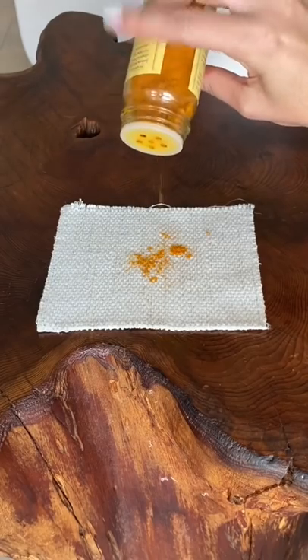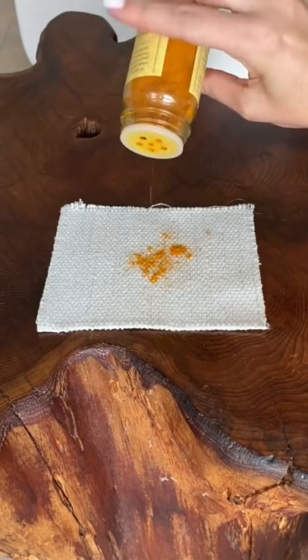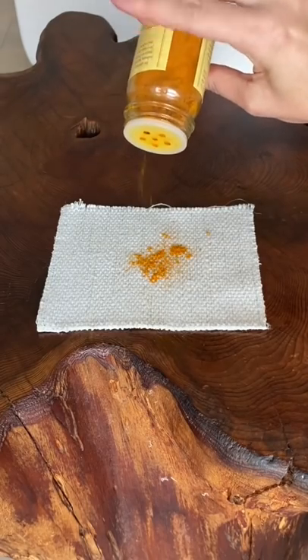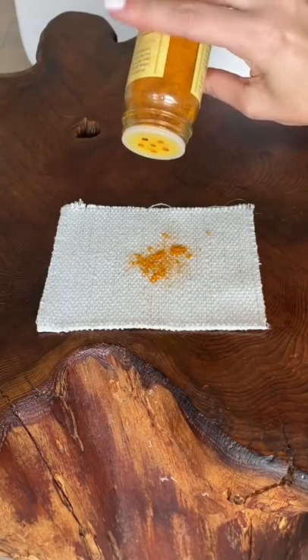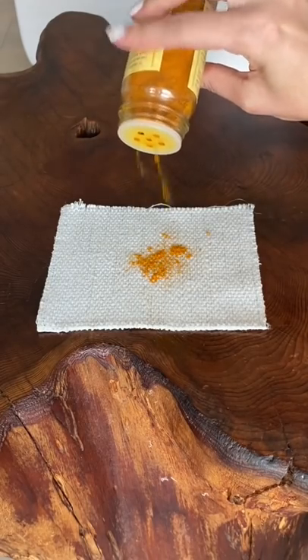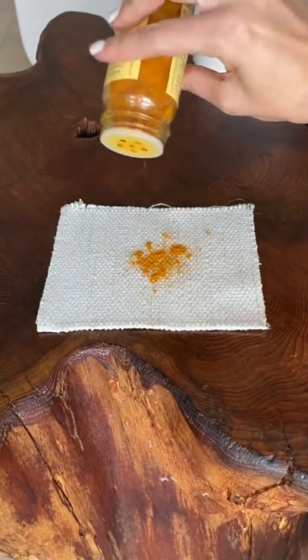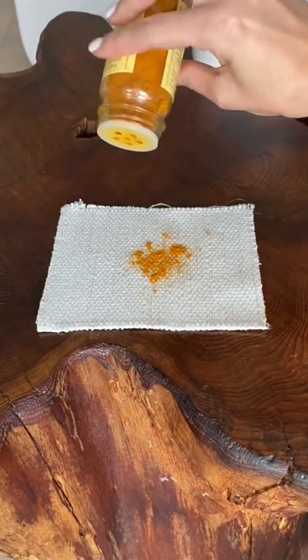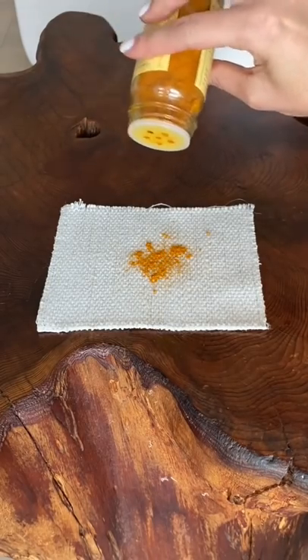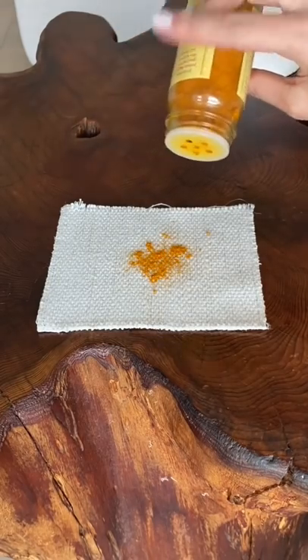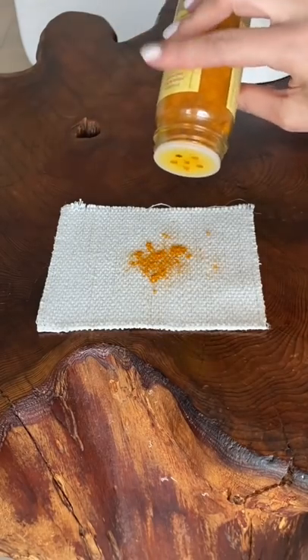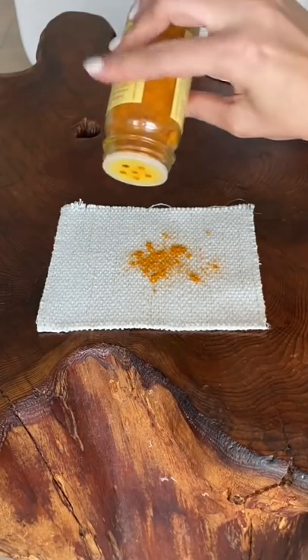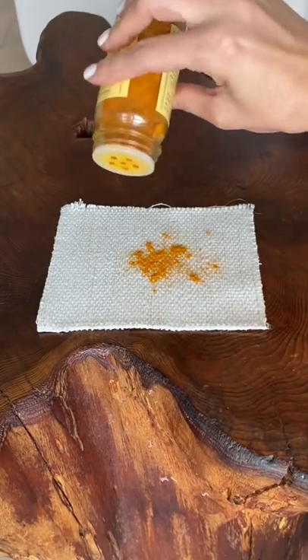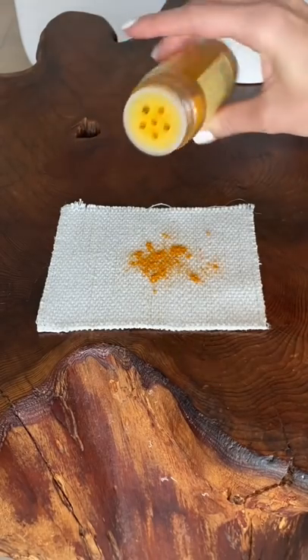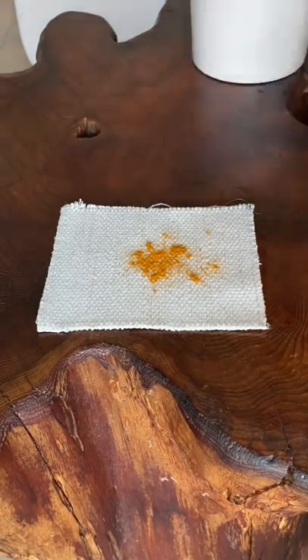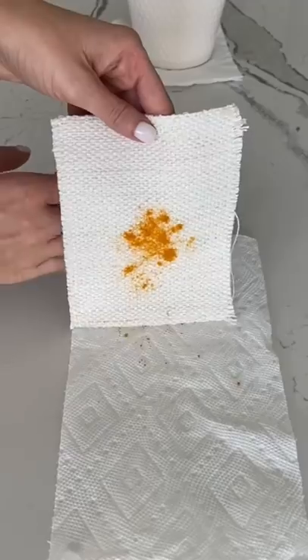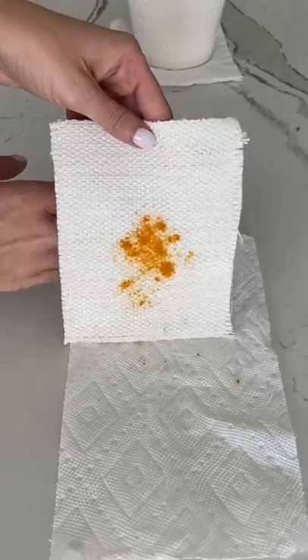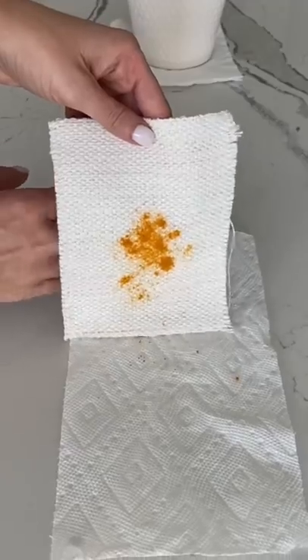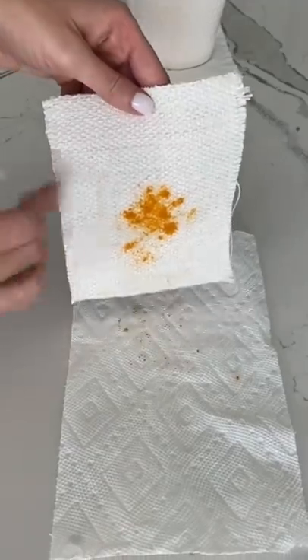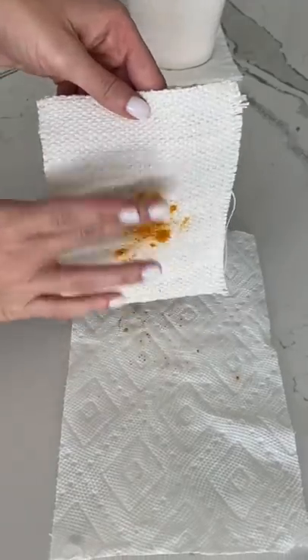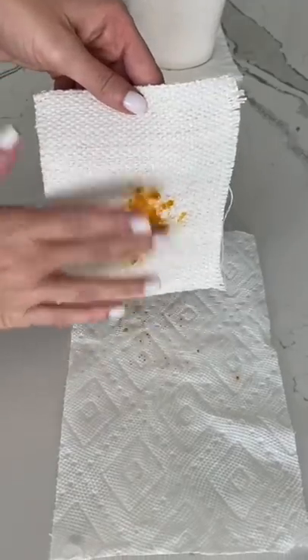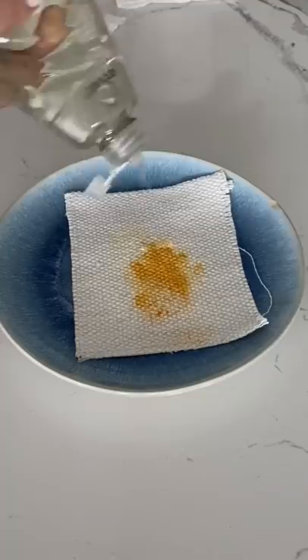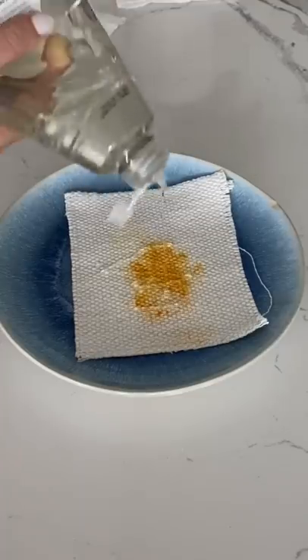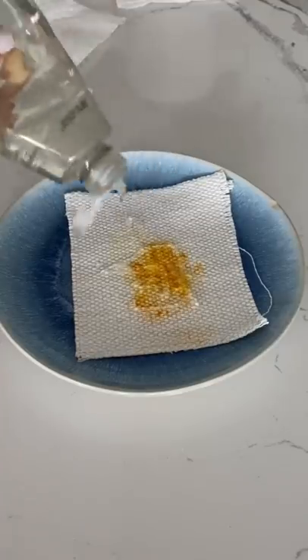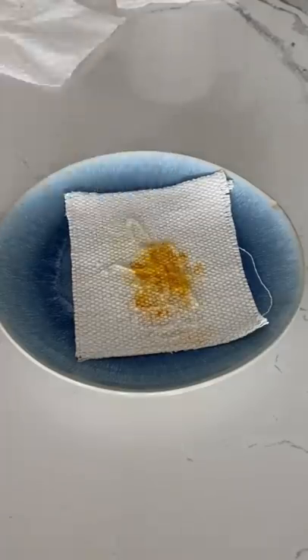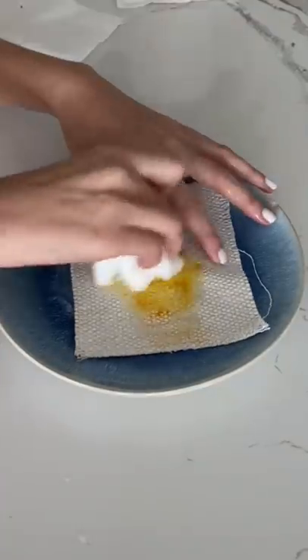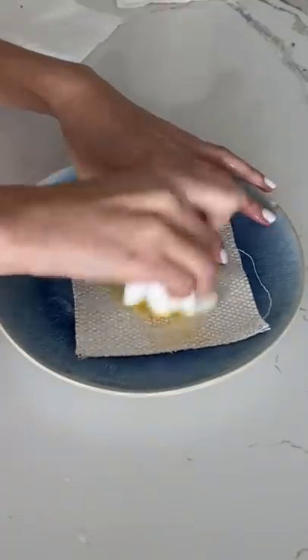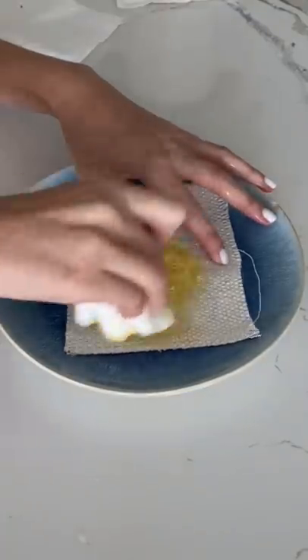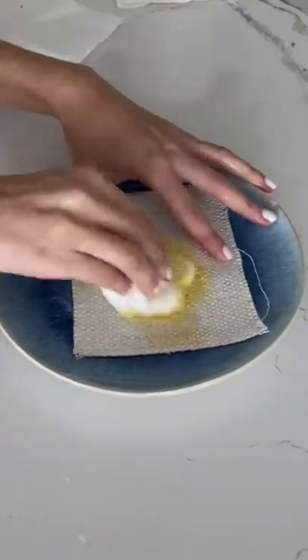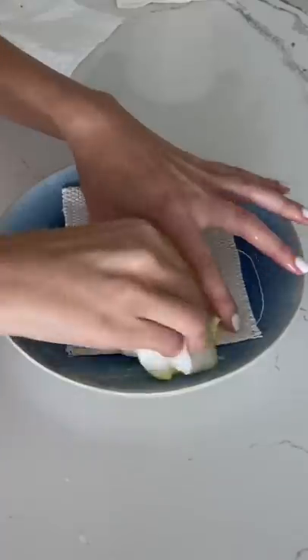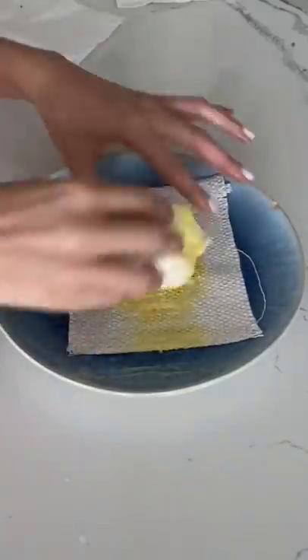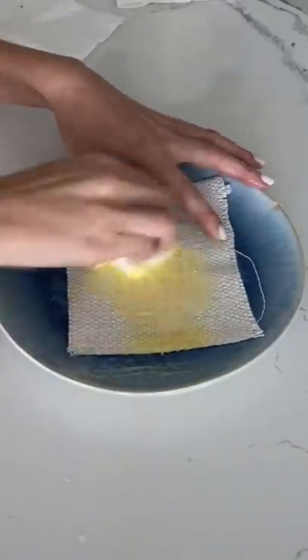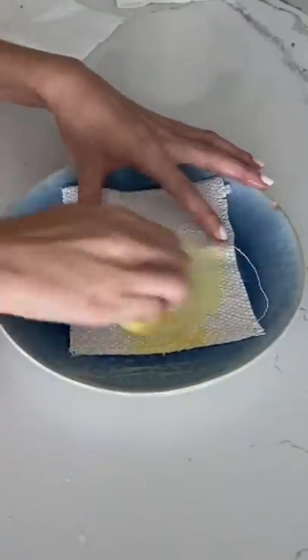First, I sprinkled it onto my fabric sample. I'm so nervous this won't come off because the color is so bright. I started off by shaking off any excess and then thought to first try out soap and water. I heard to only use cold water because hot water will make it blend in.